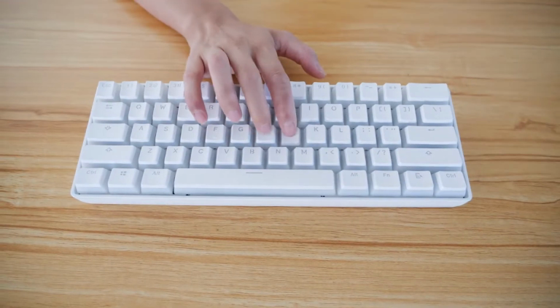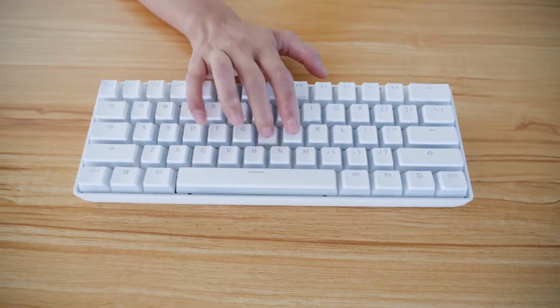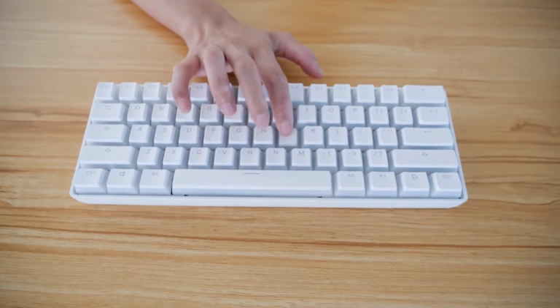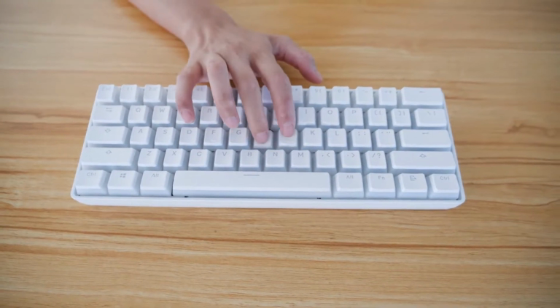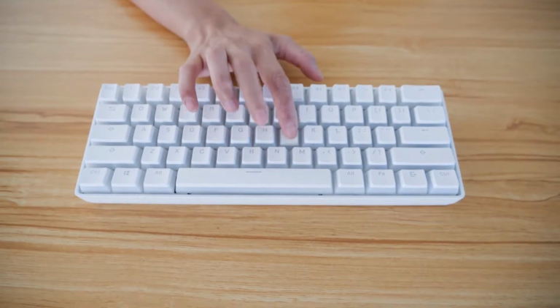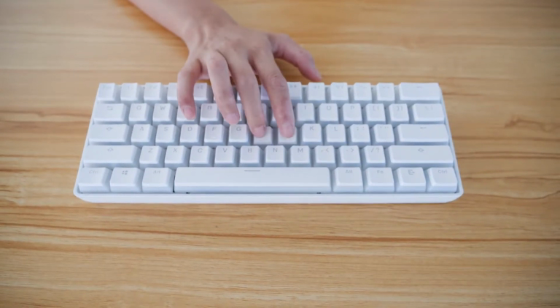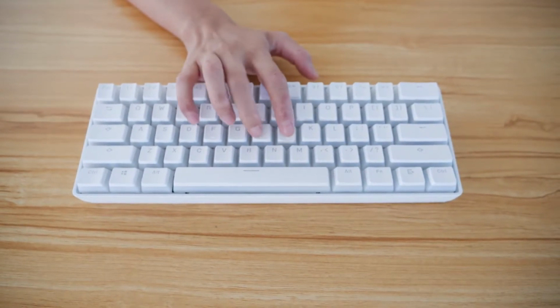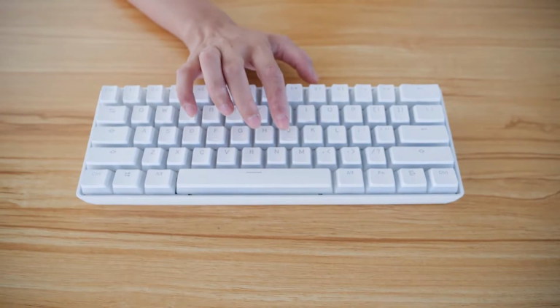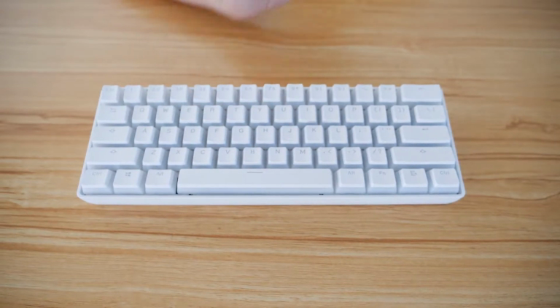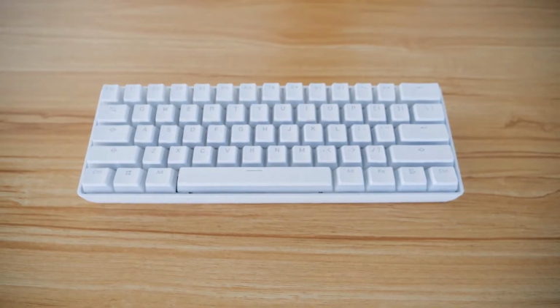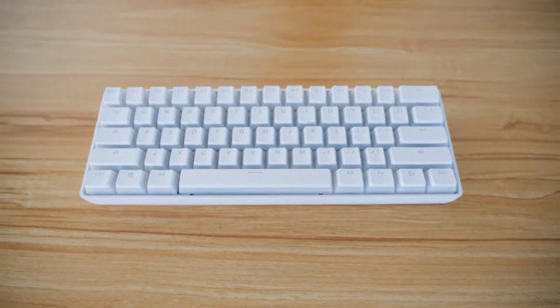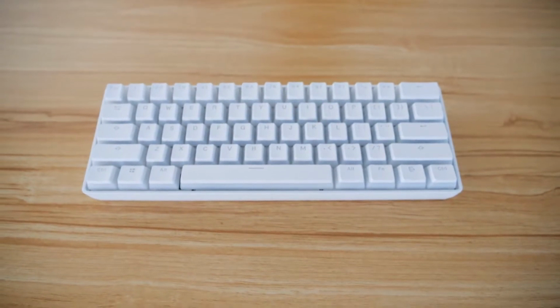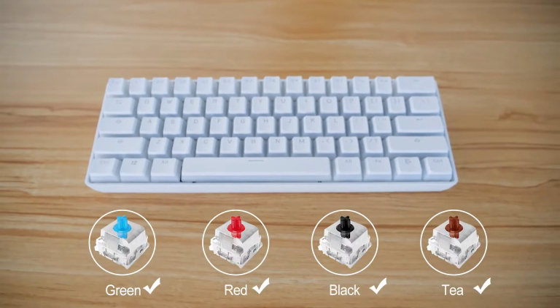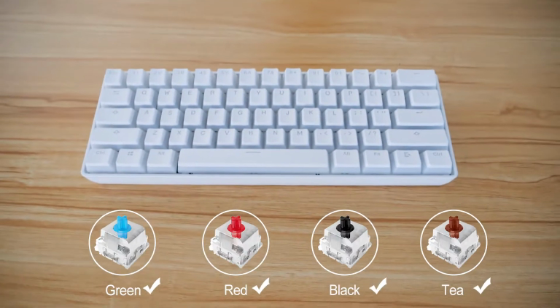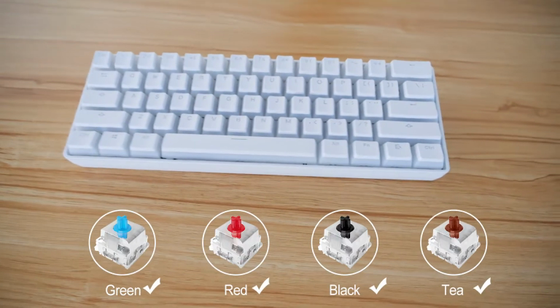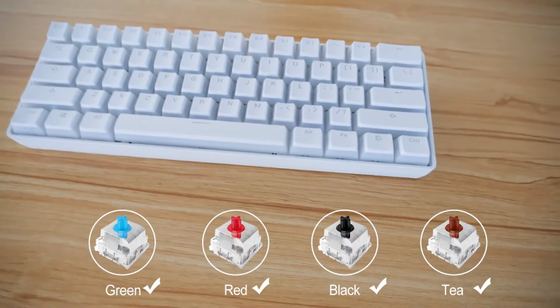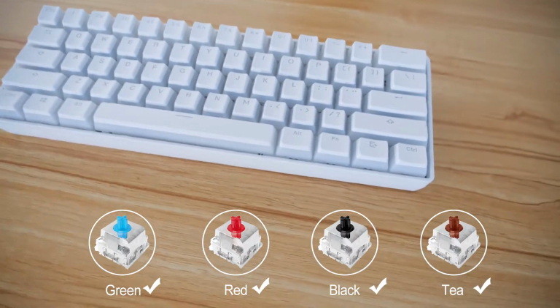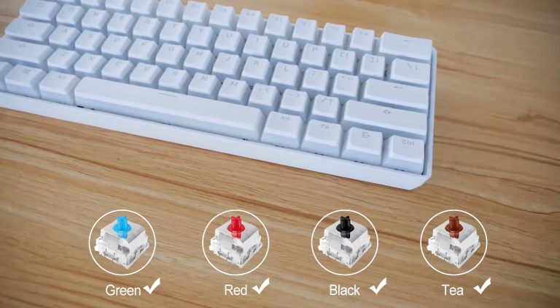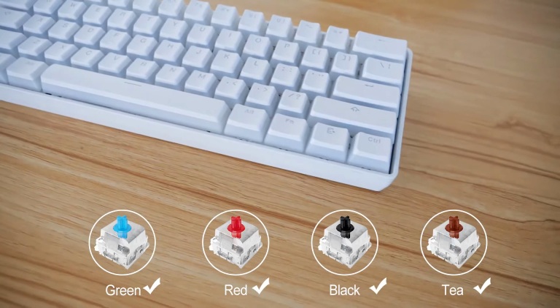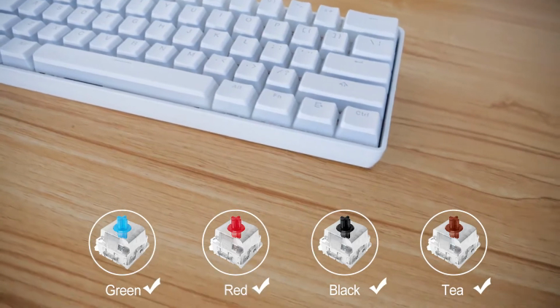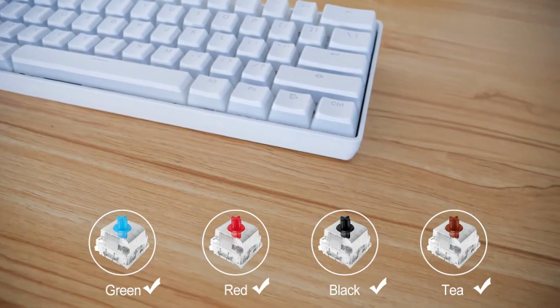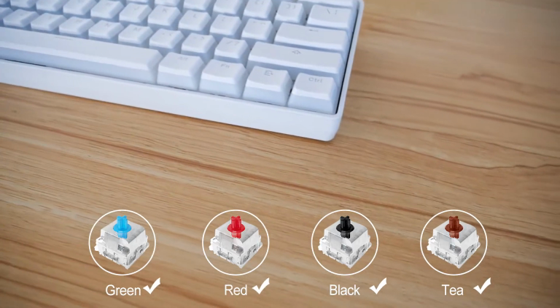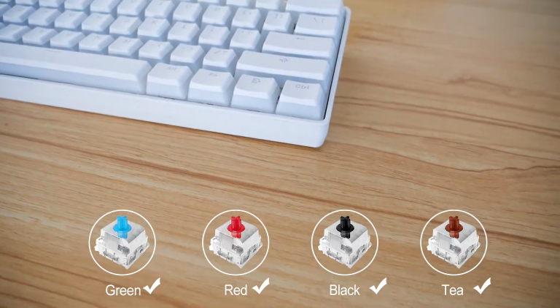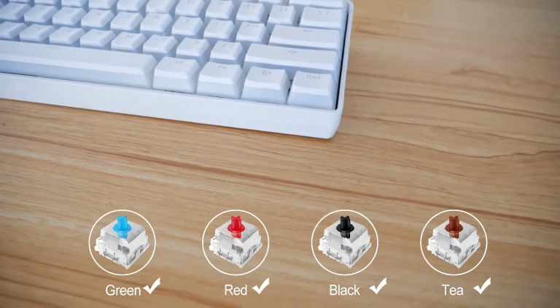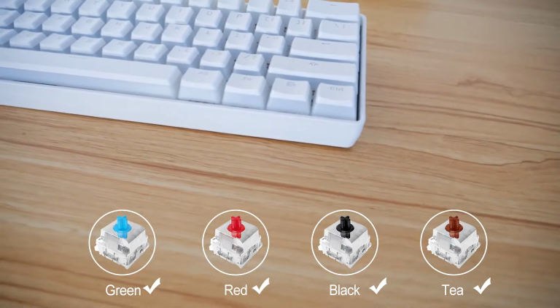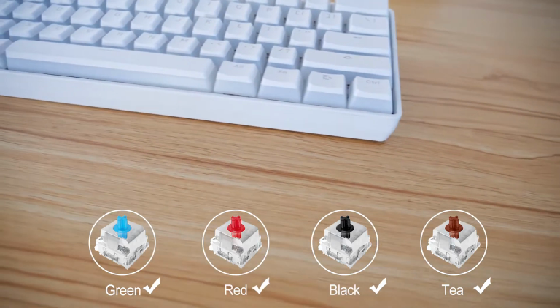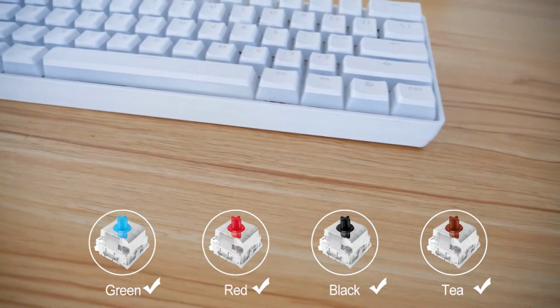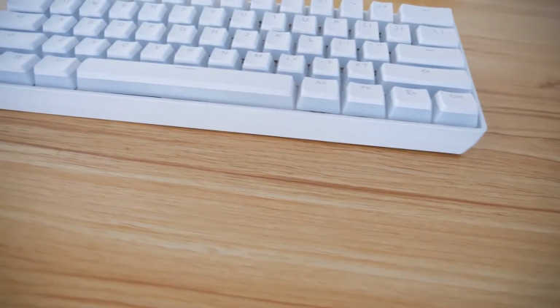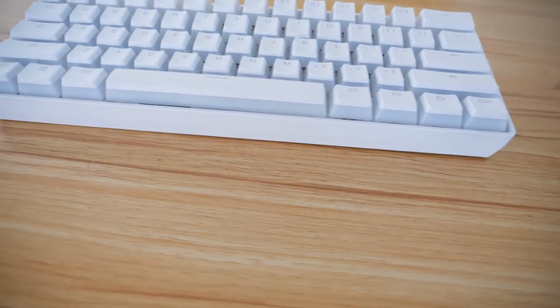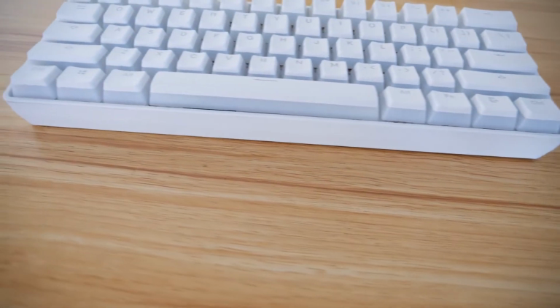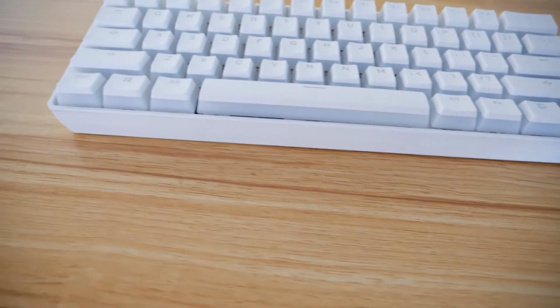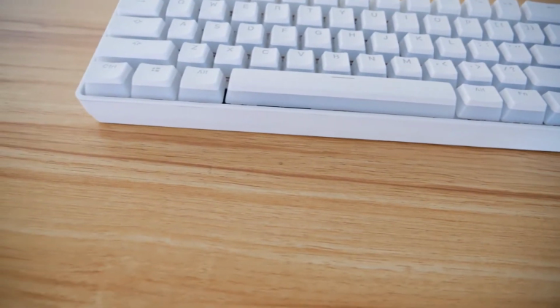It is good for gaming and typing. Of course, if you need other switches like red switches, black switches, and so on, those are available. Just welcome to customization.